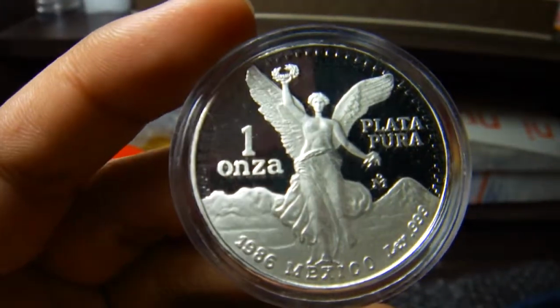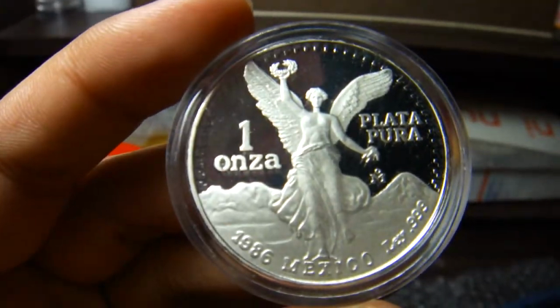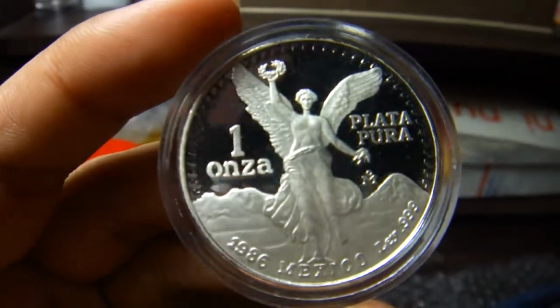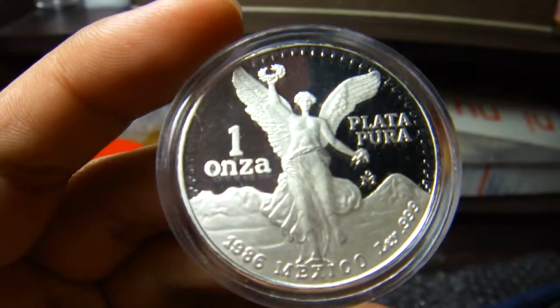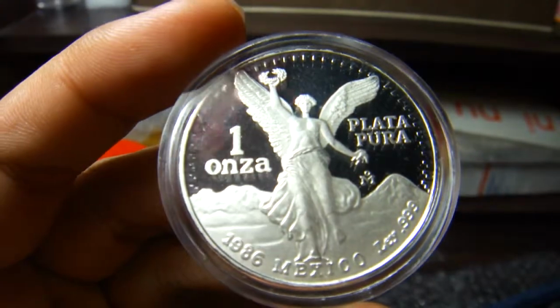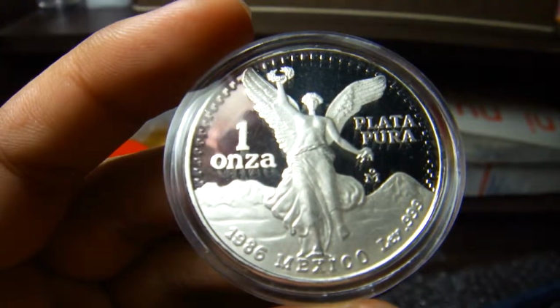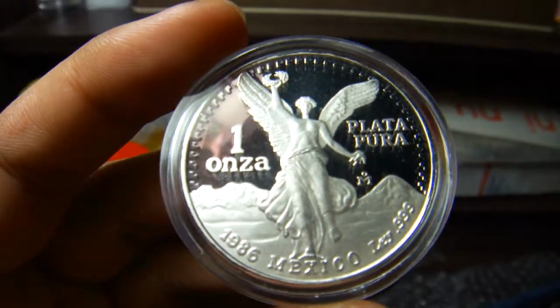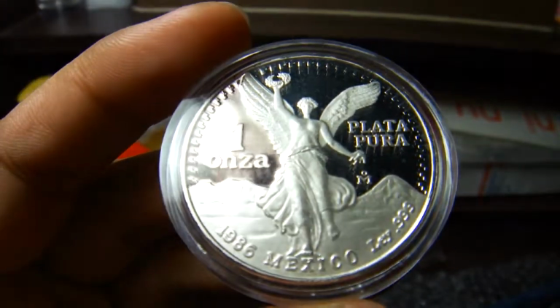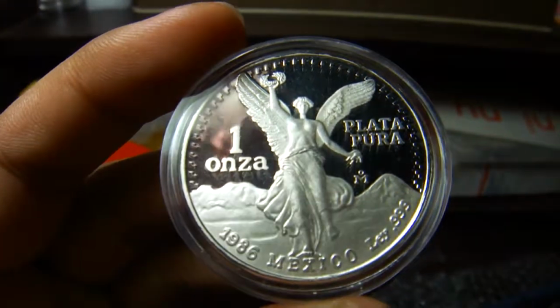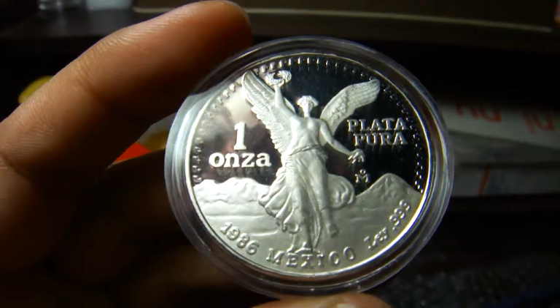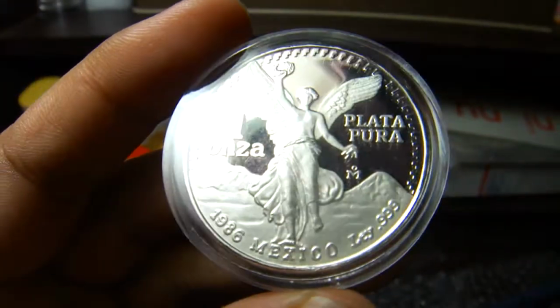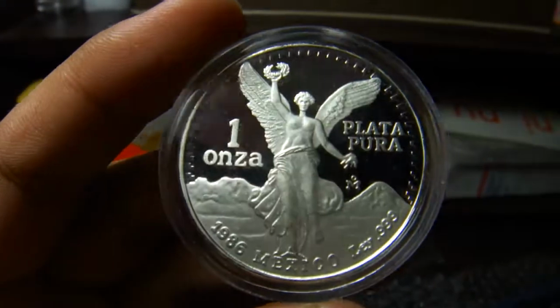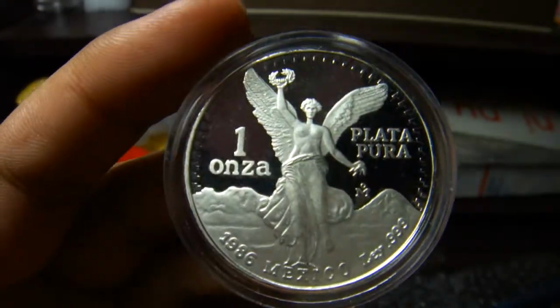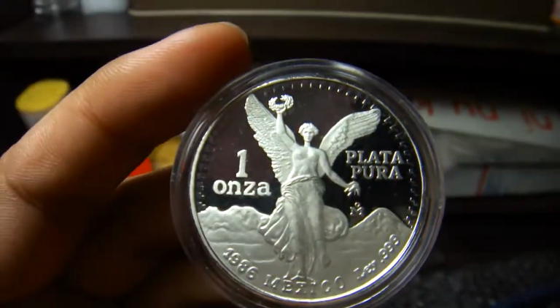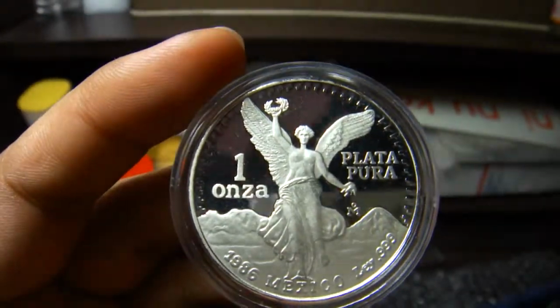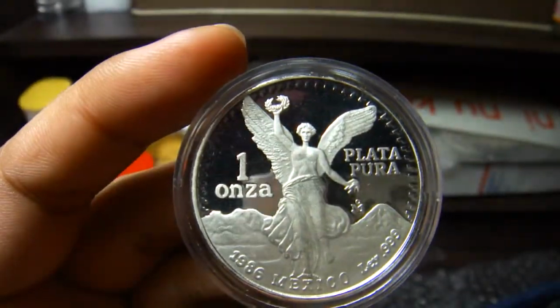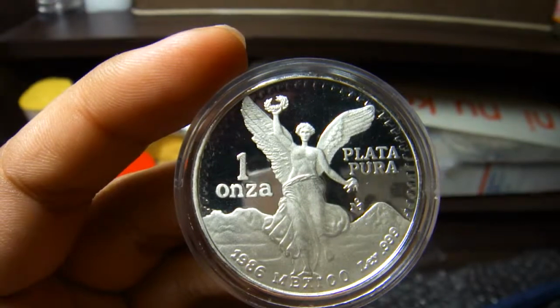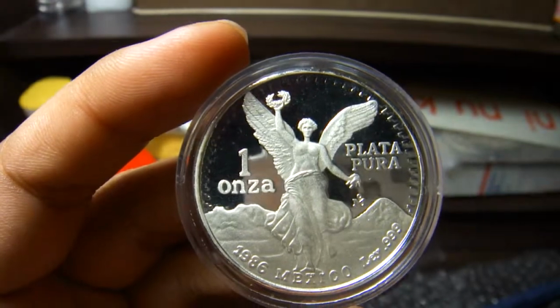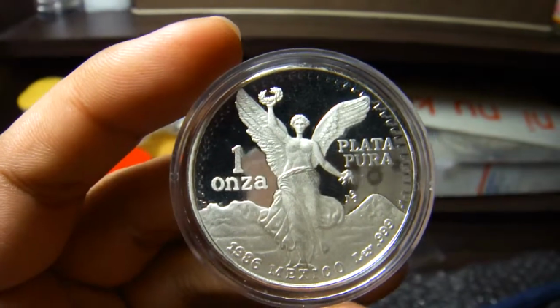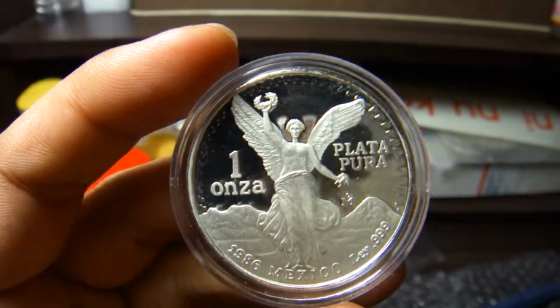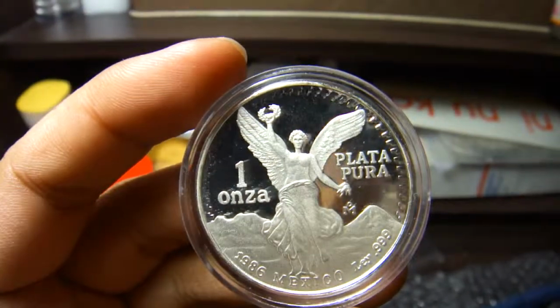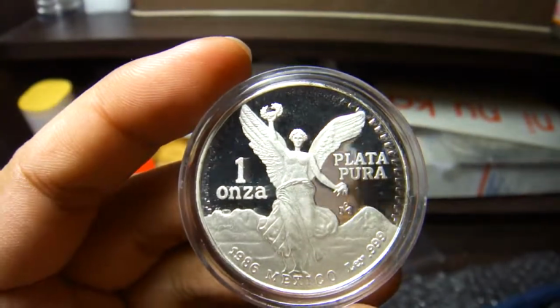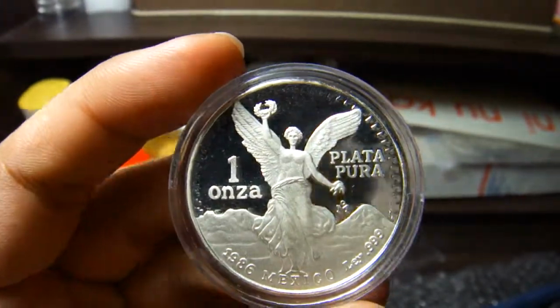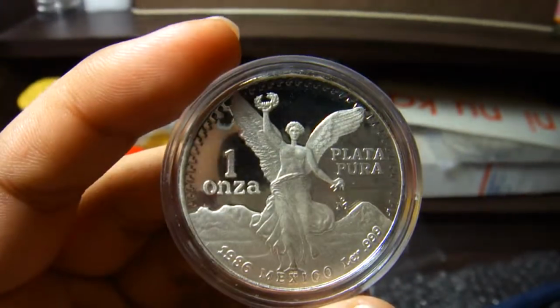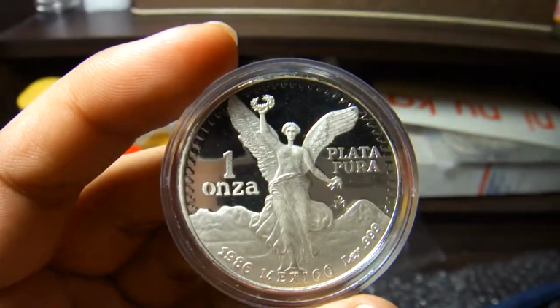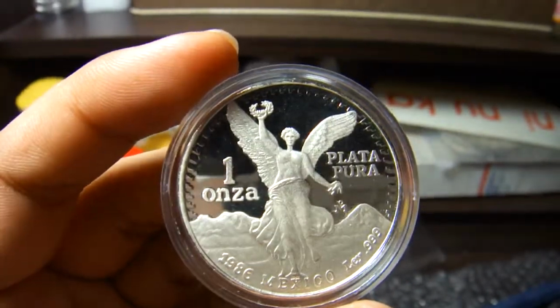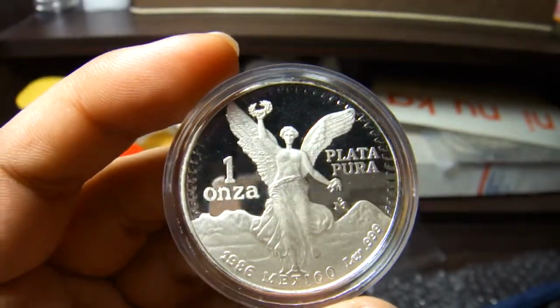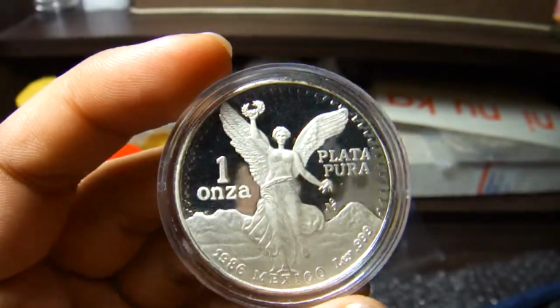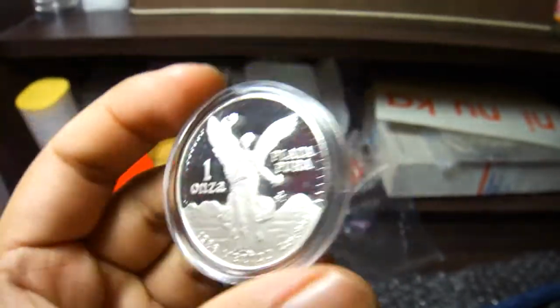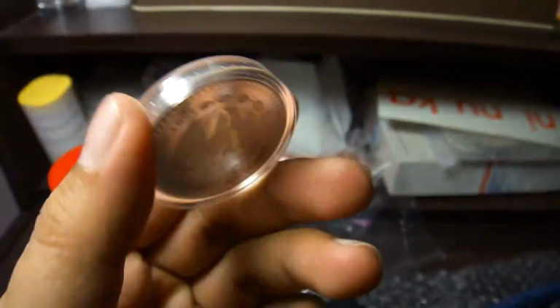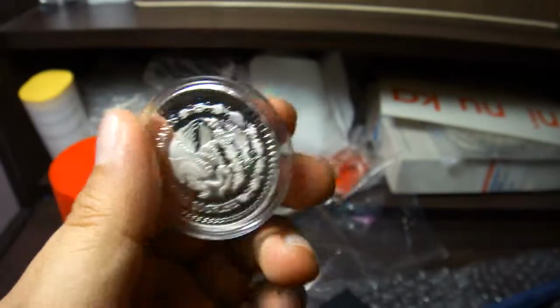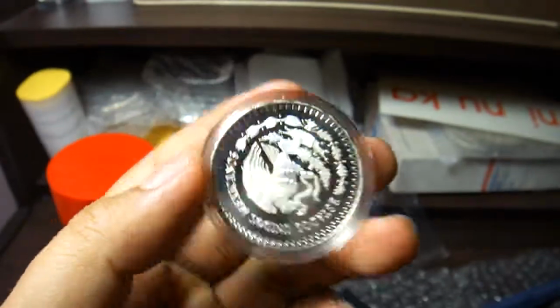We got 1986 Mexico. Plata Pura means pure silver, one ounce.